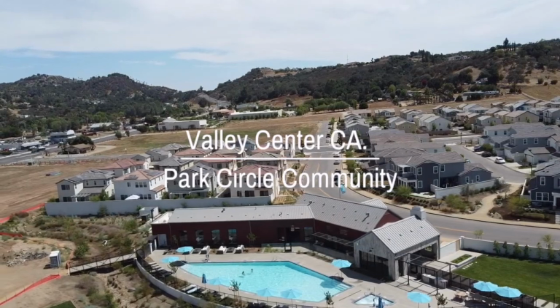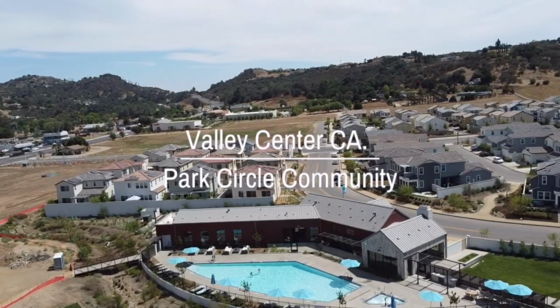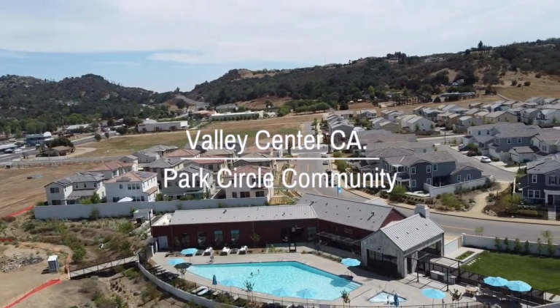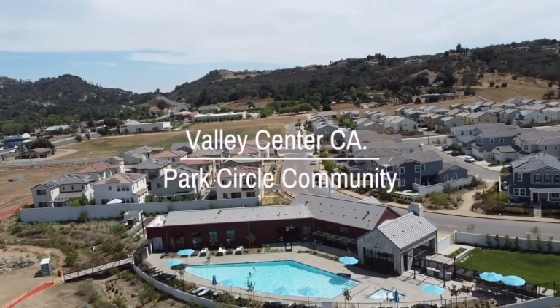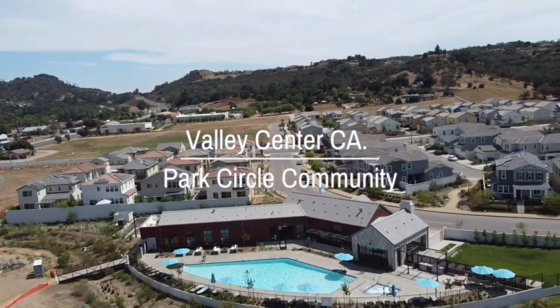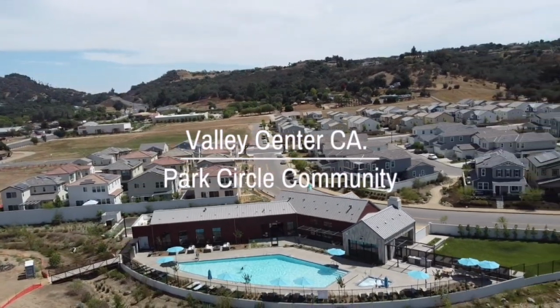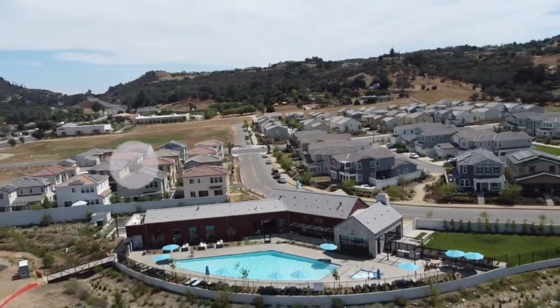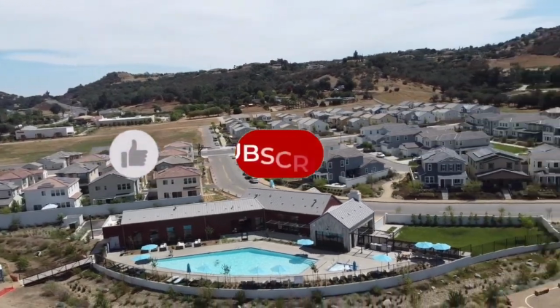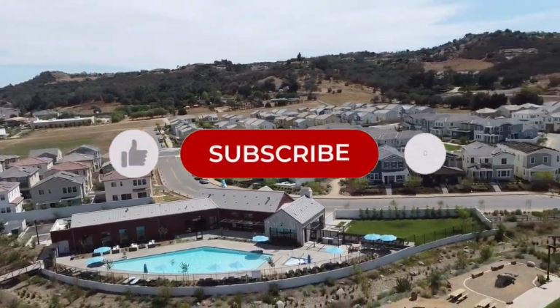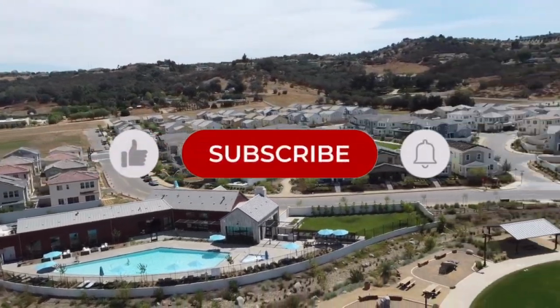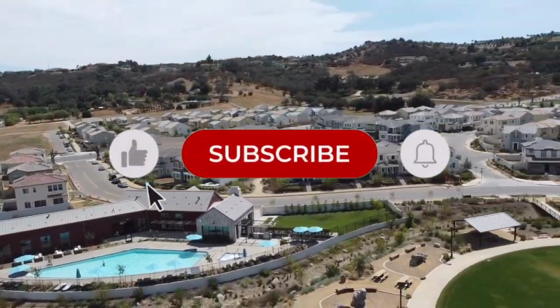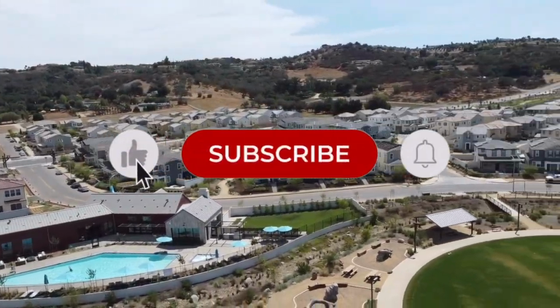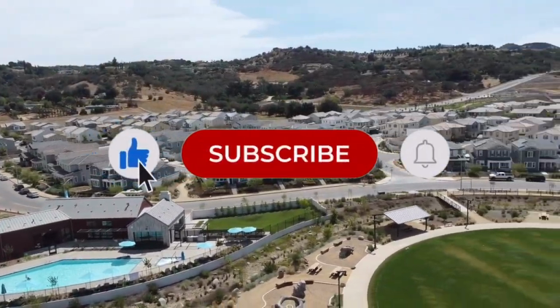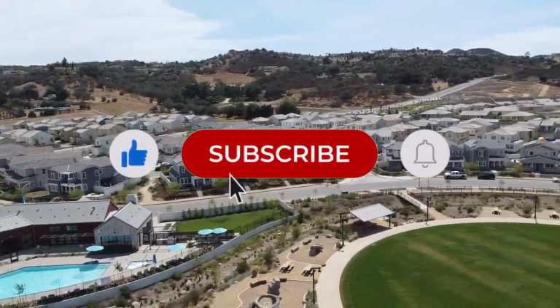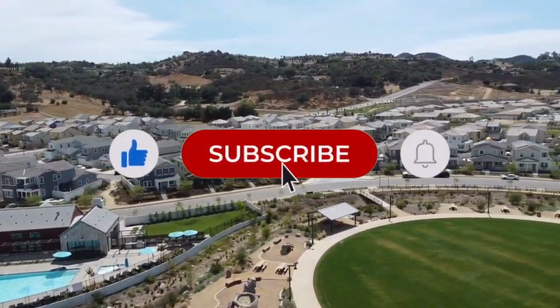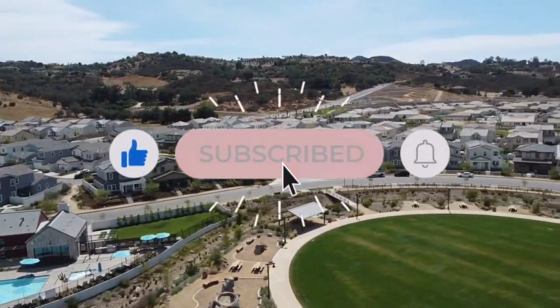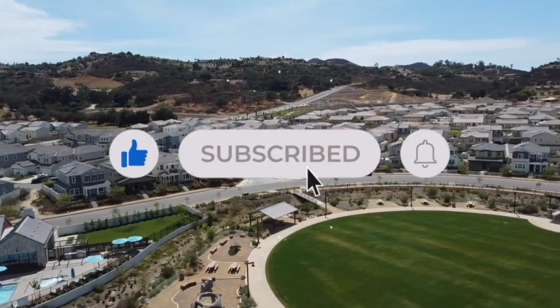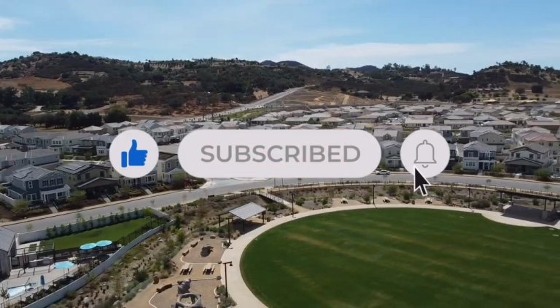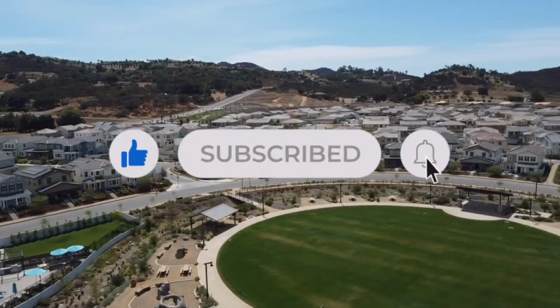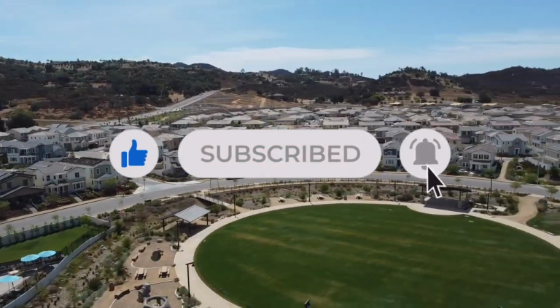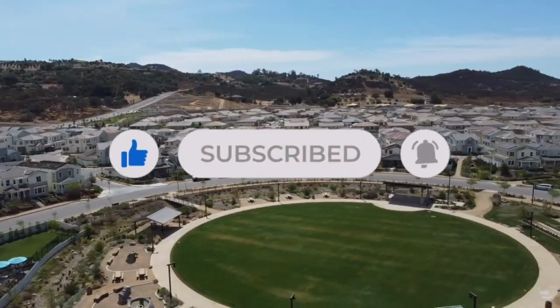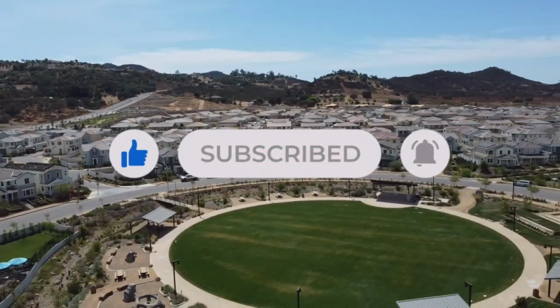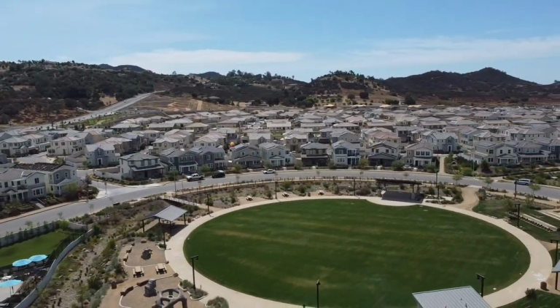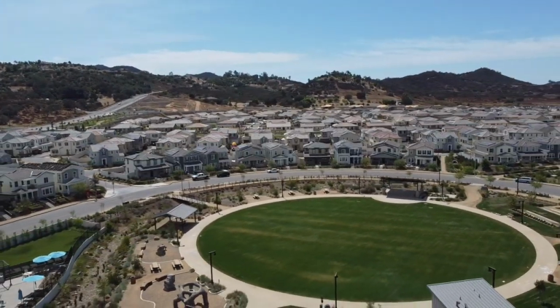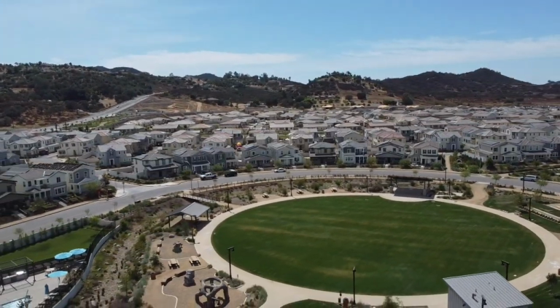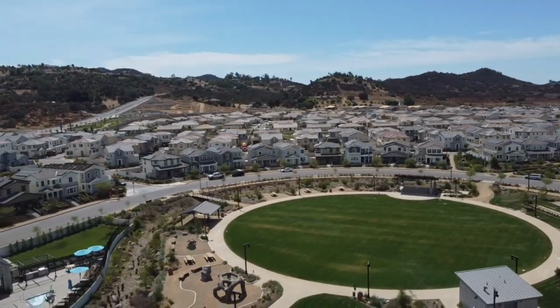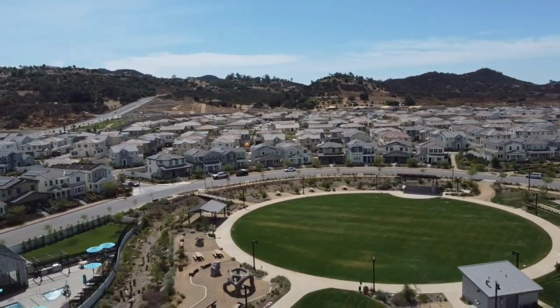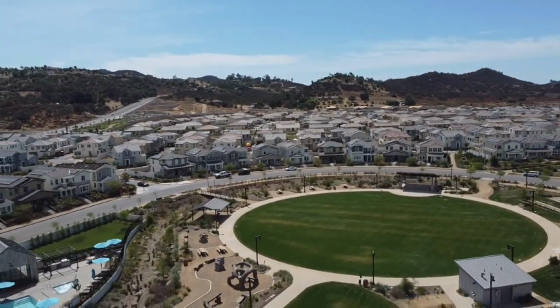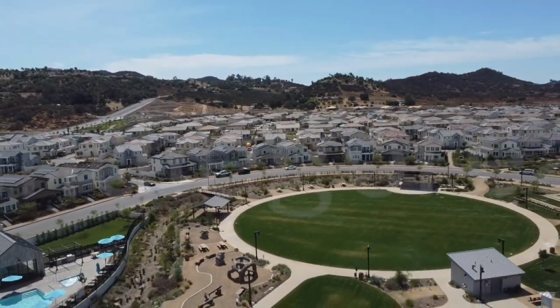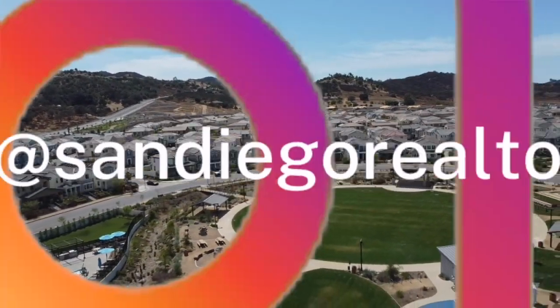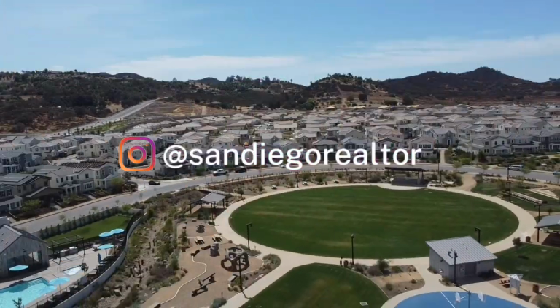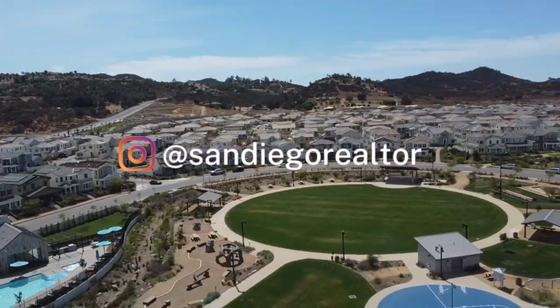As always, please be sure to subscribe, like, and click the notification bell to be notified for our next featured home tours and real estate market information.